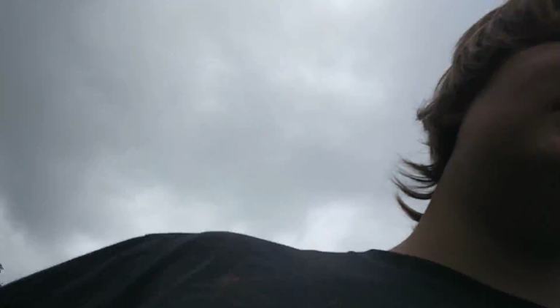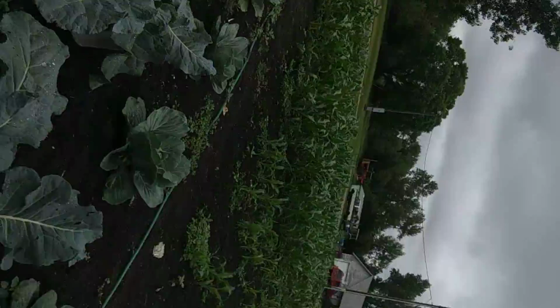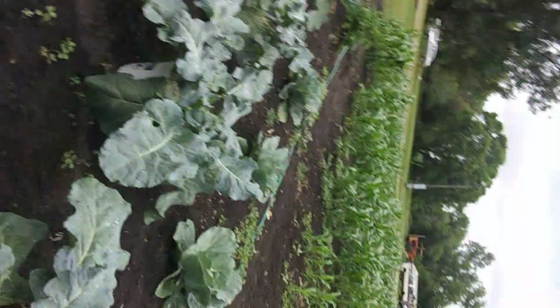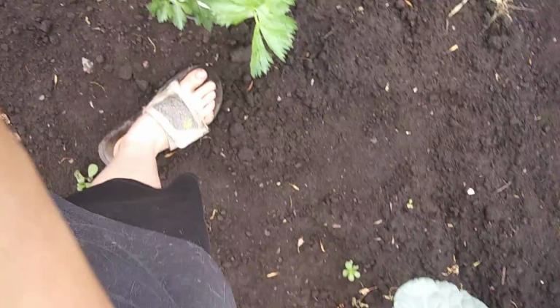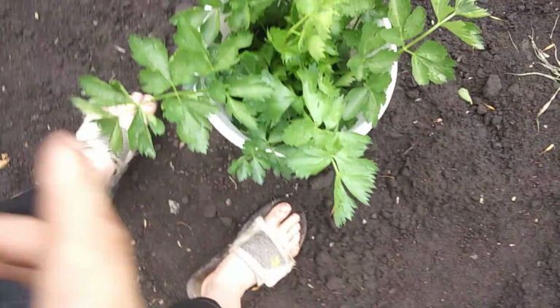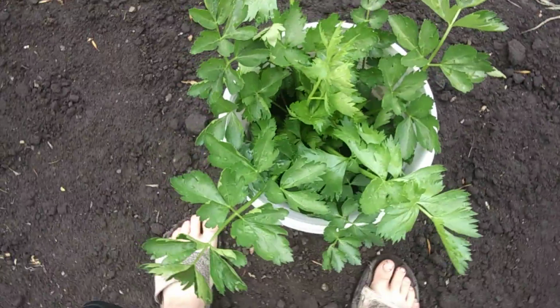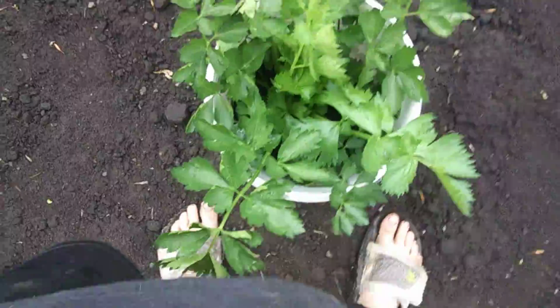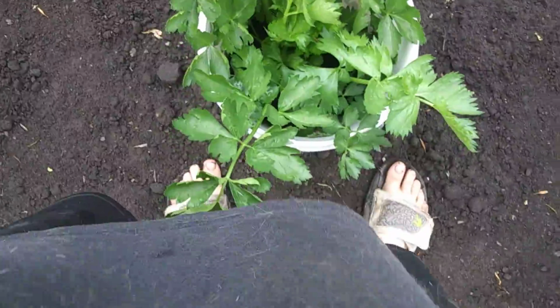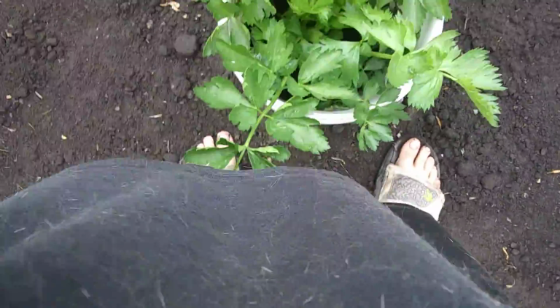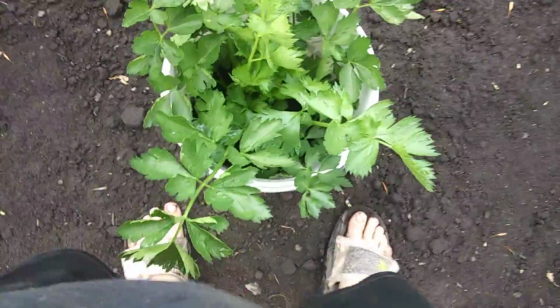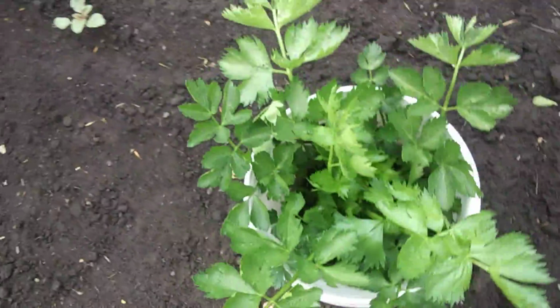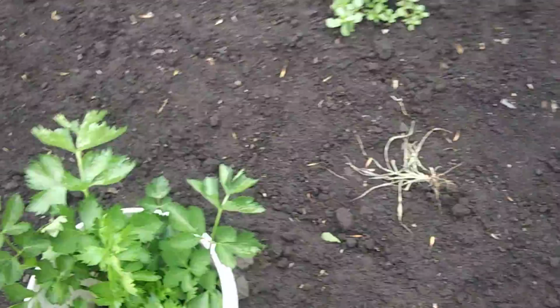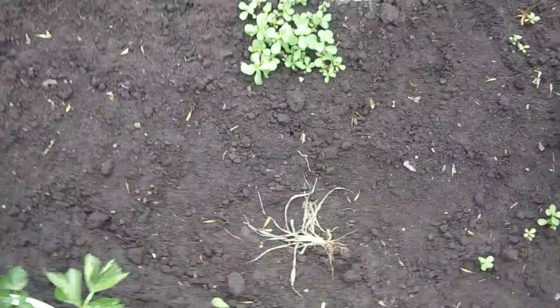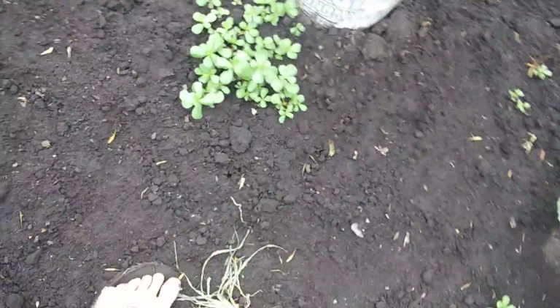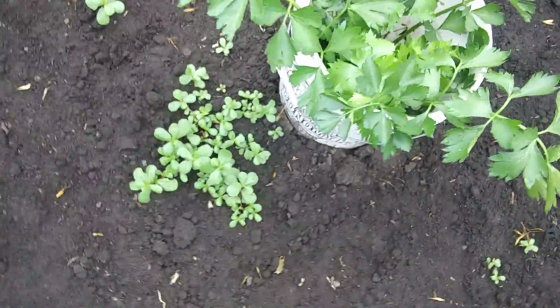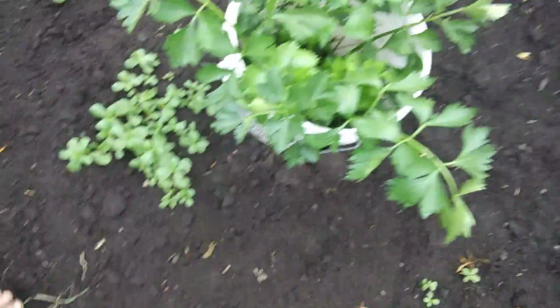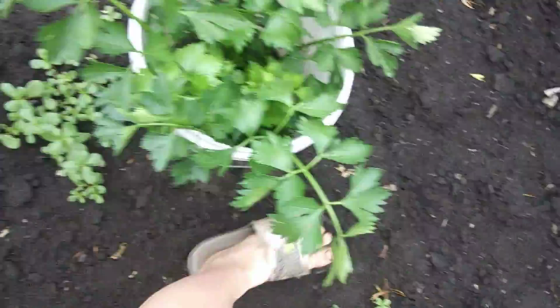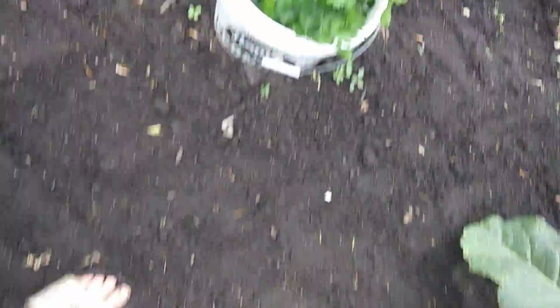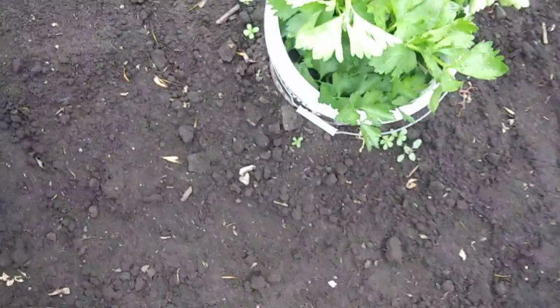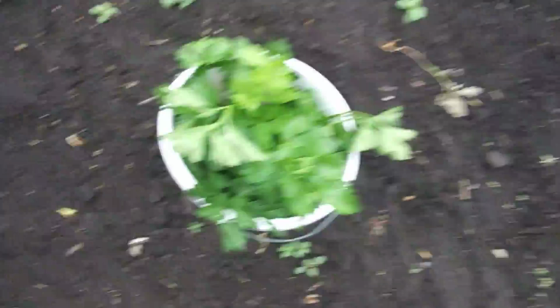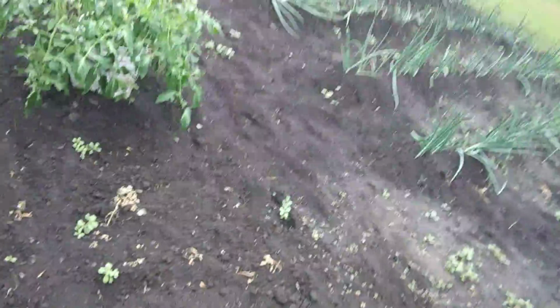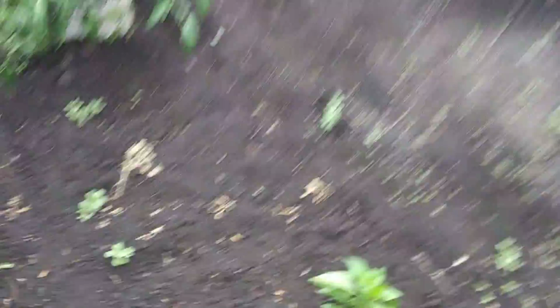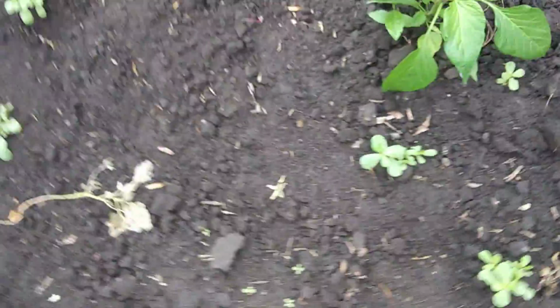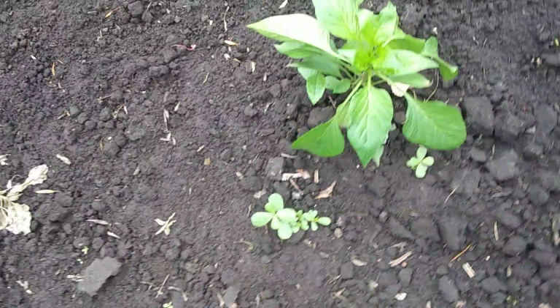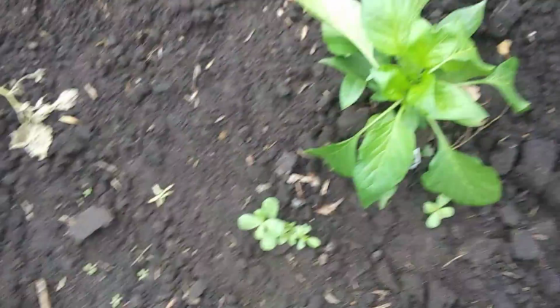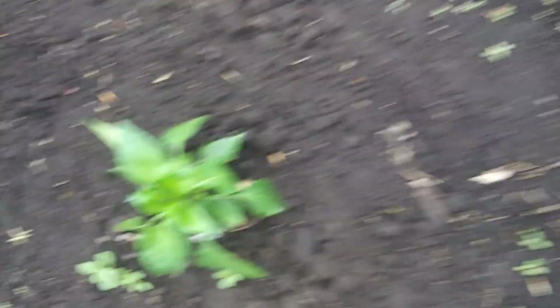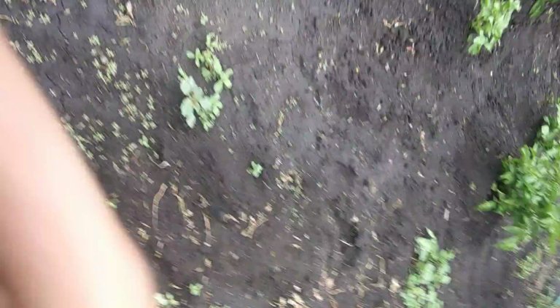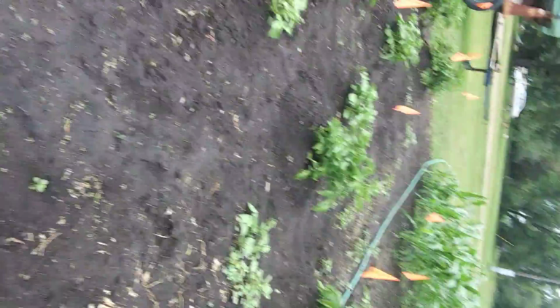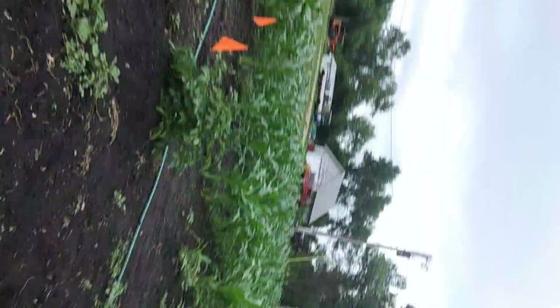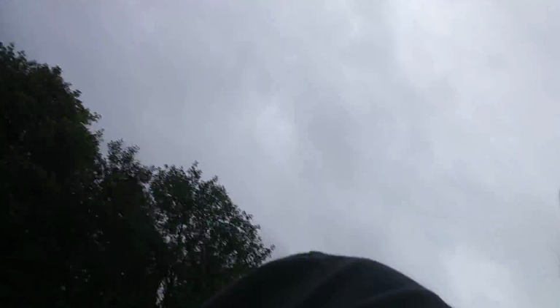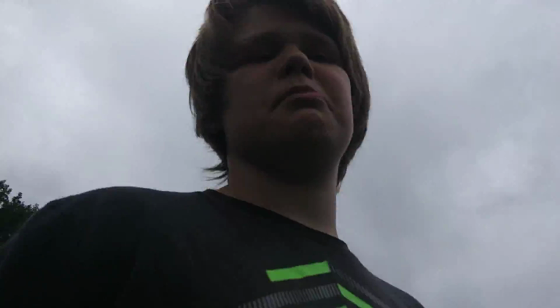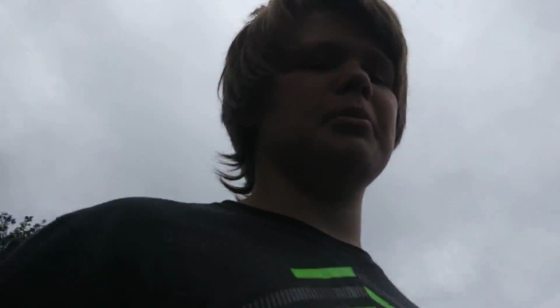Here's some celery — yeah, it's celery. More celery over here. We also have one pepper — that's it. Not sure where that pepper came from.